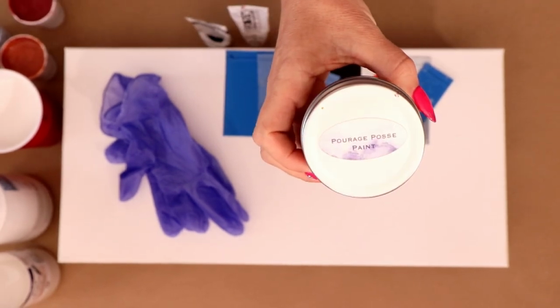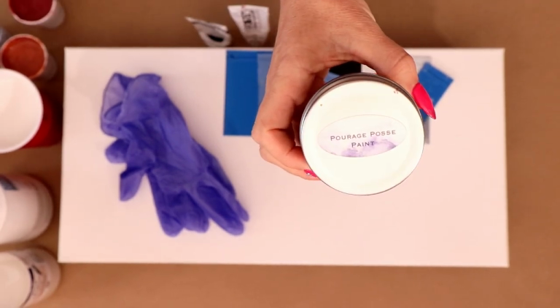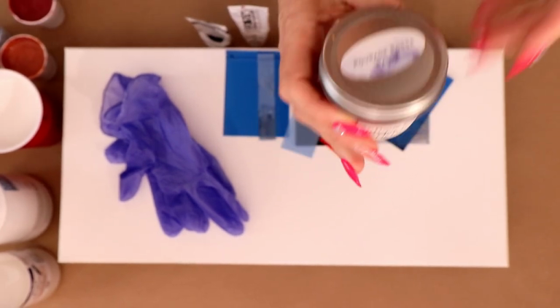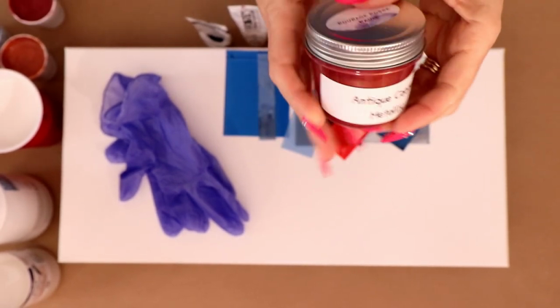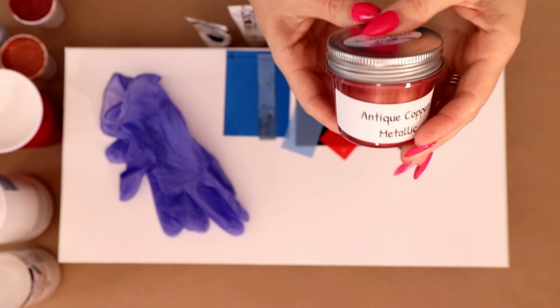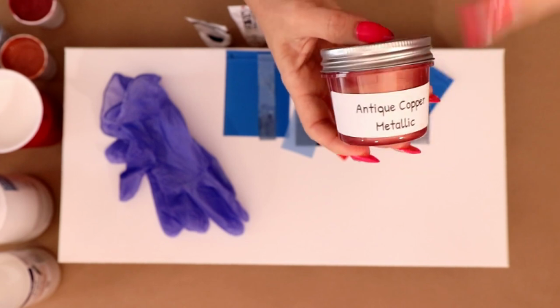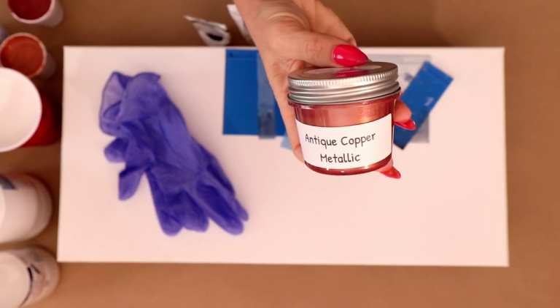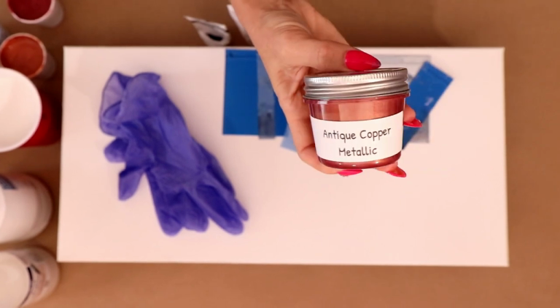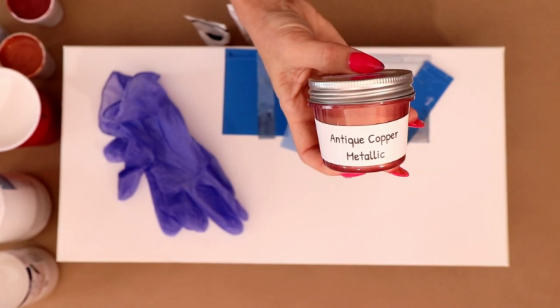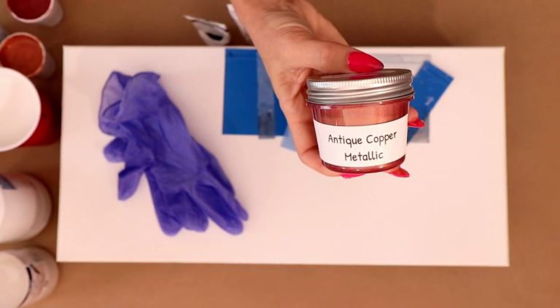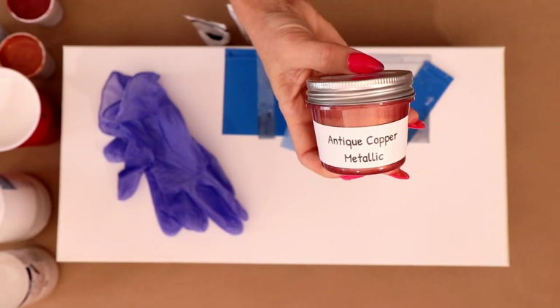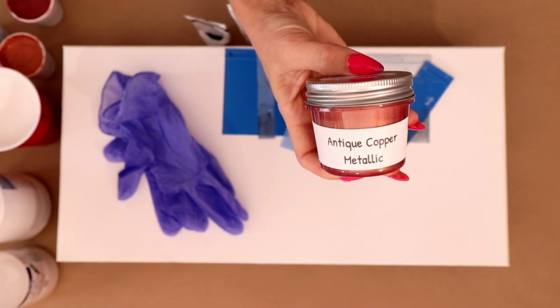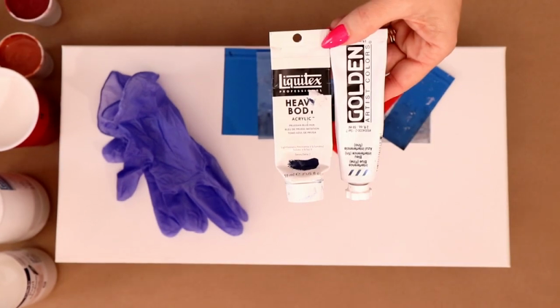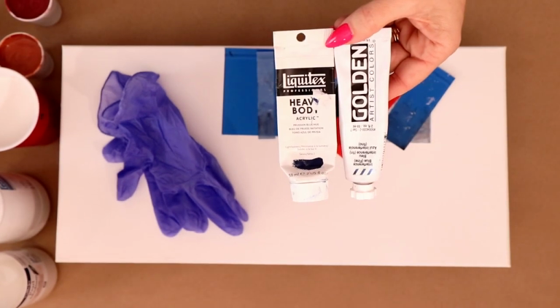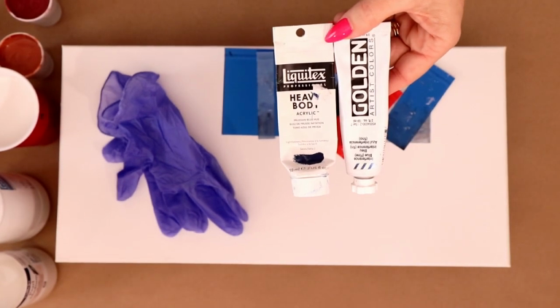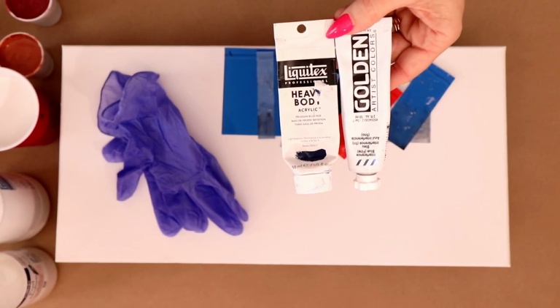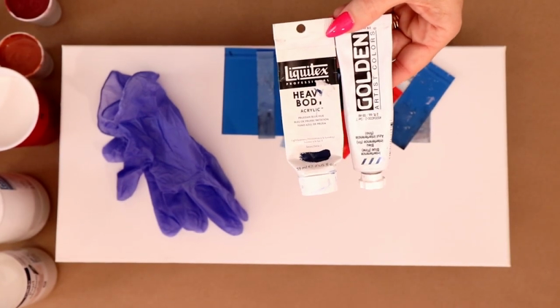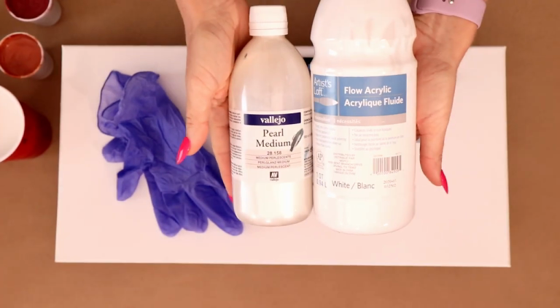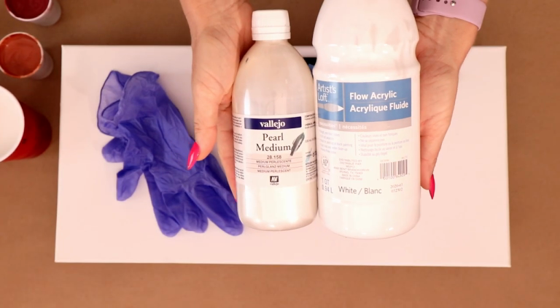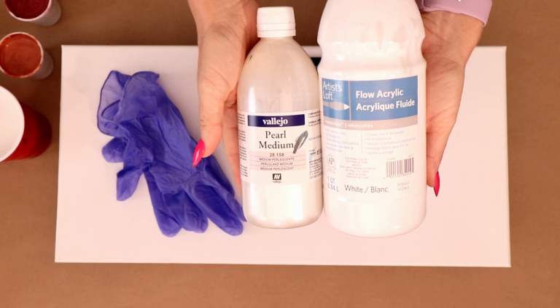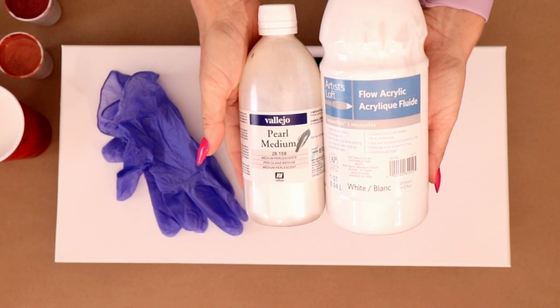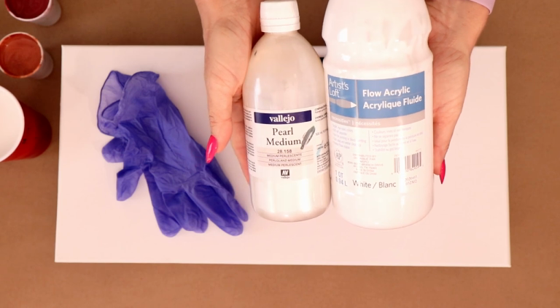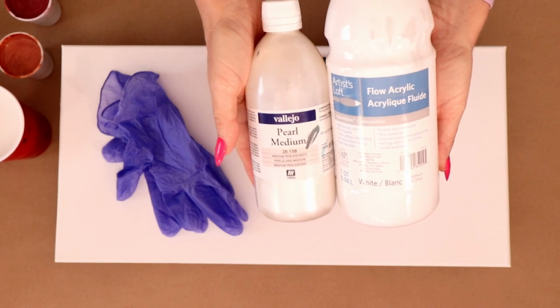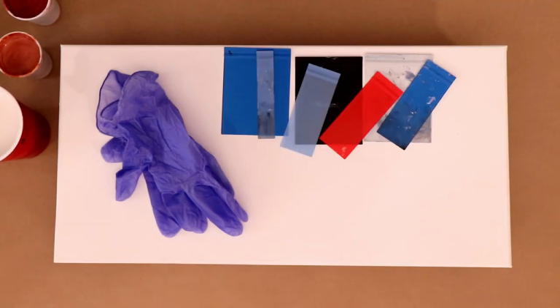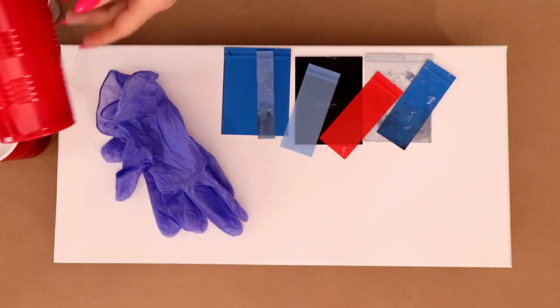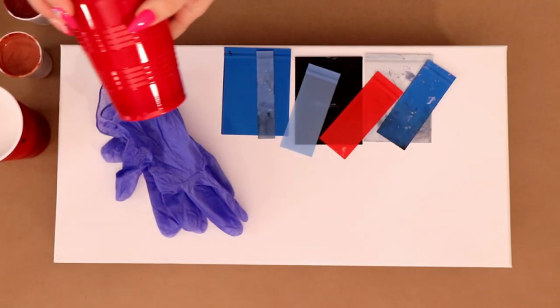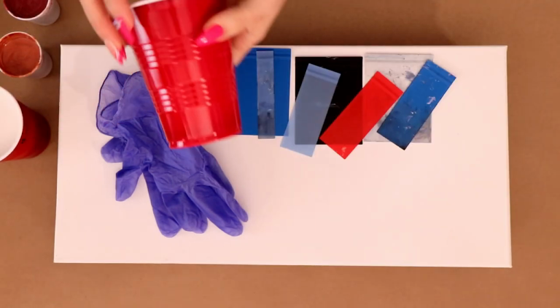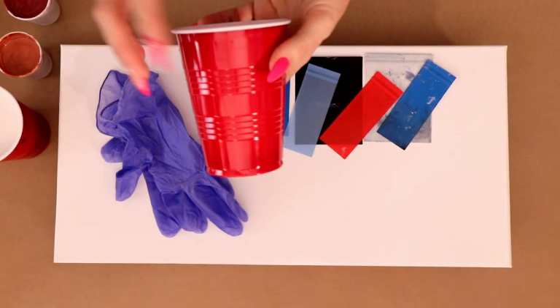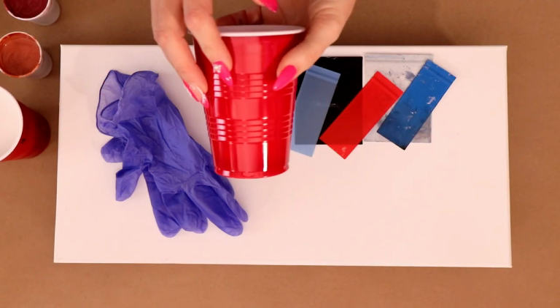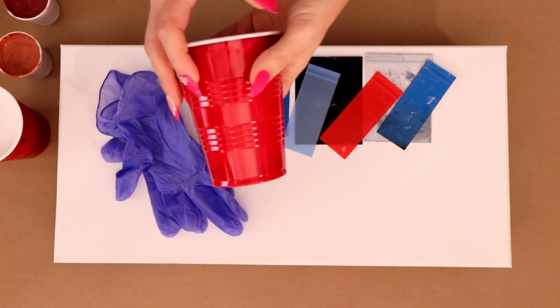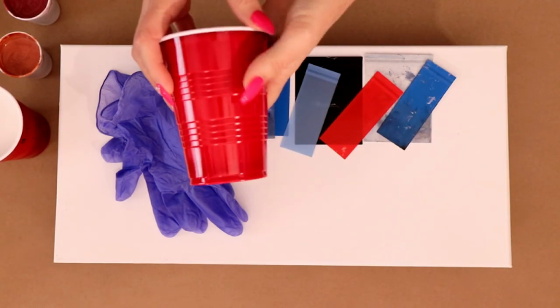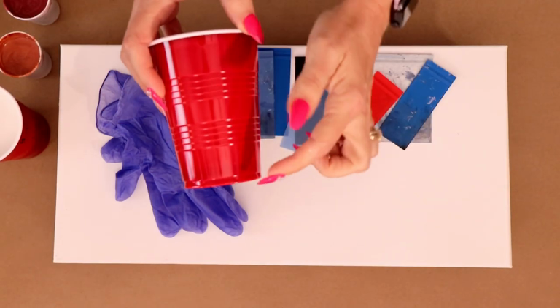The next two I'm using are a couple of blues: Liquitex Prussian blue, and then I'm going to add a little interference blue. I've also got some Vallejo pearl medium and artist loft flow acrylic — that's my base.